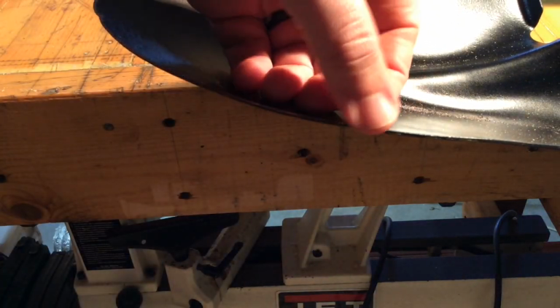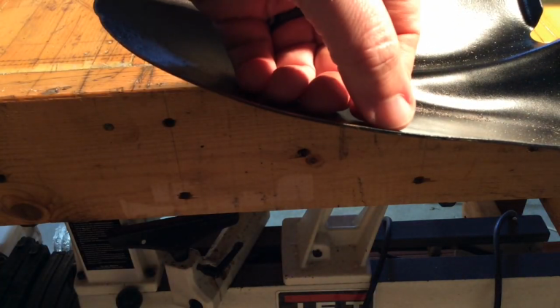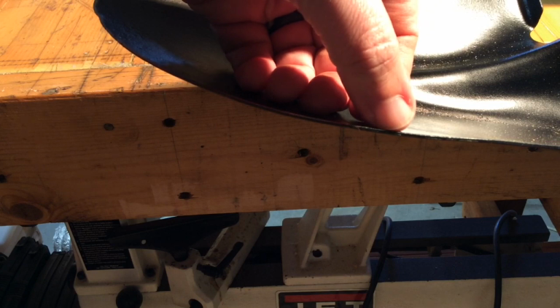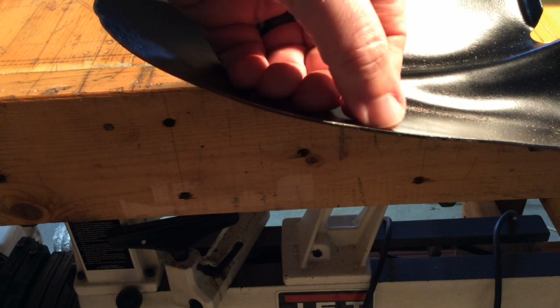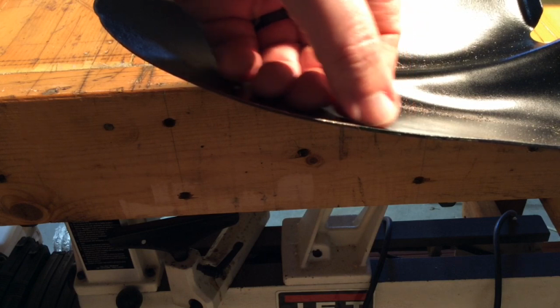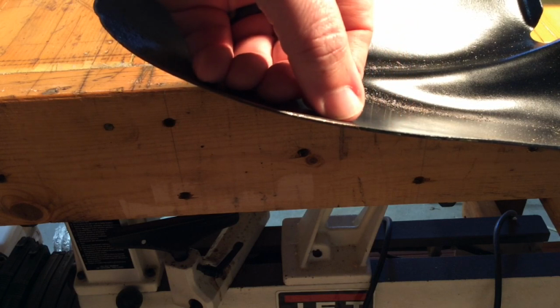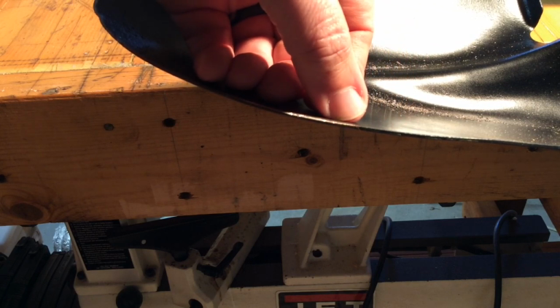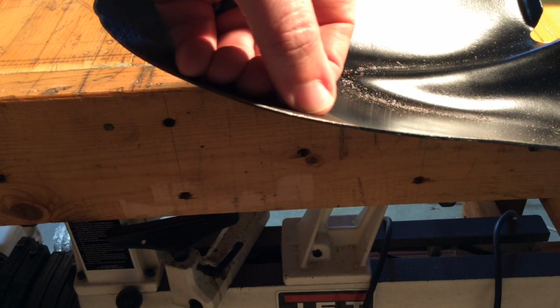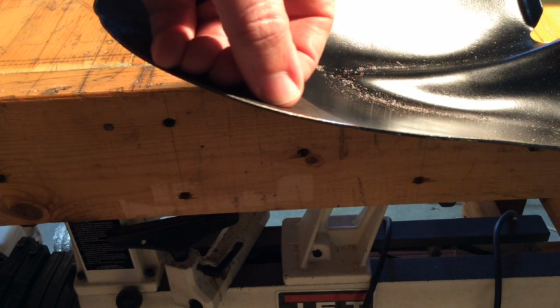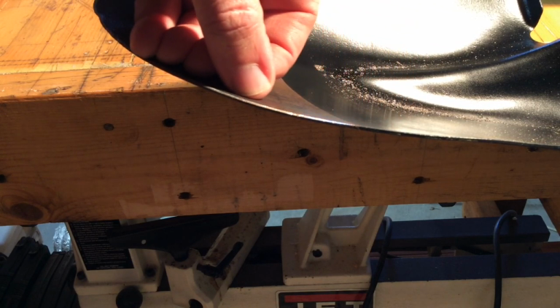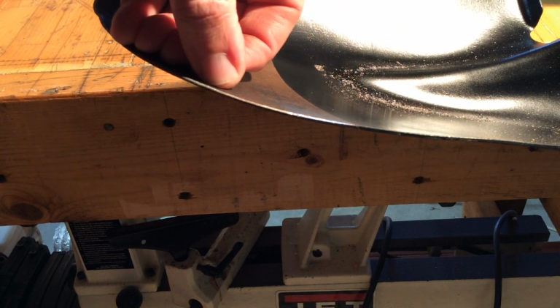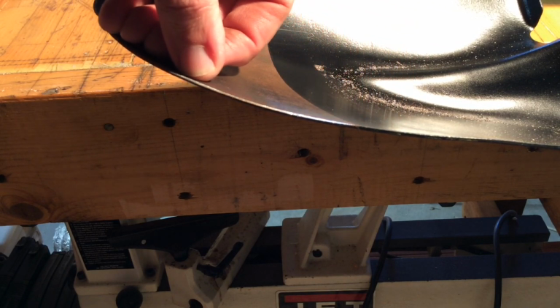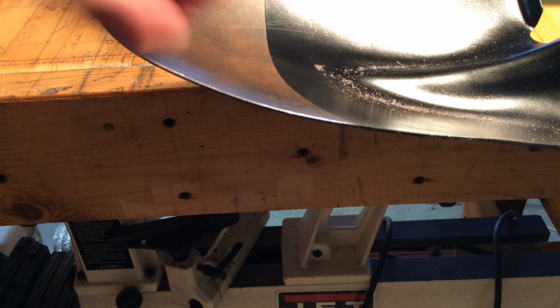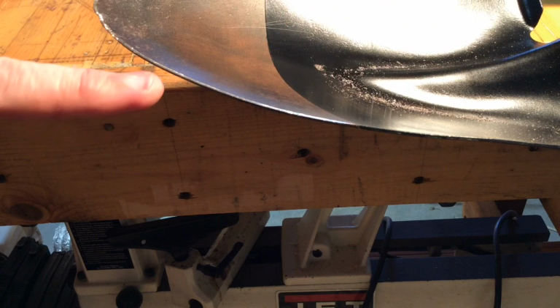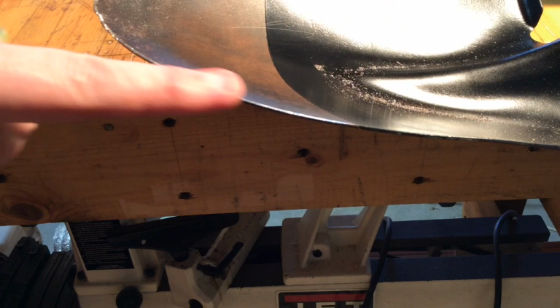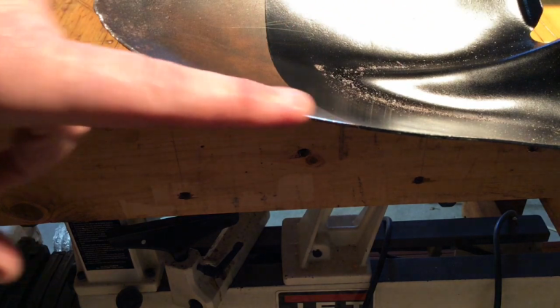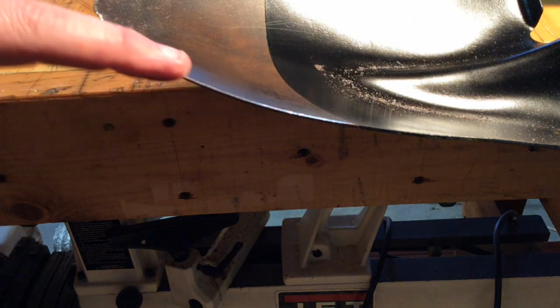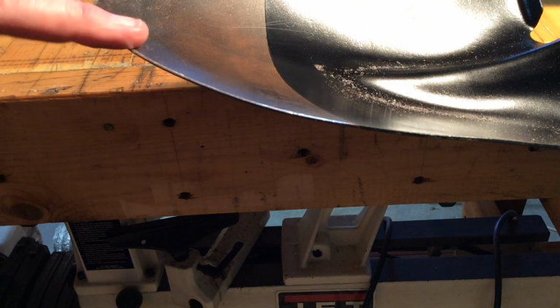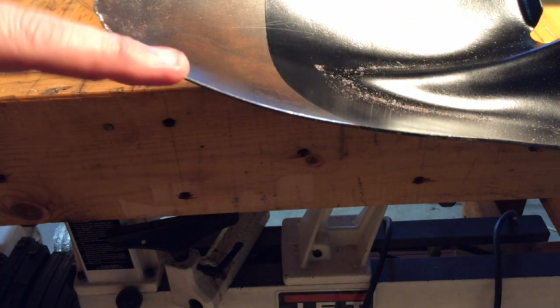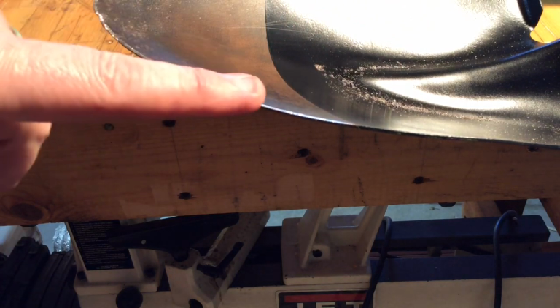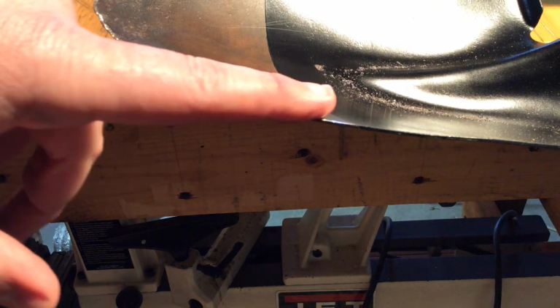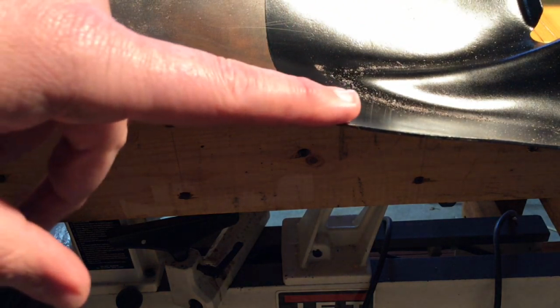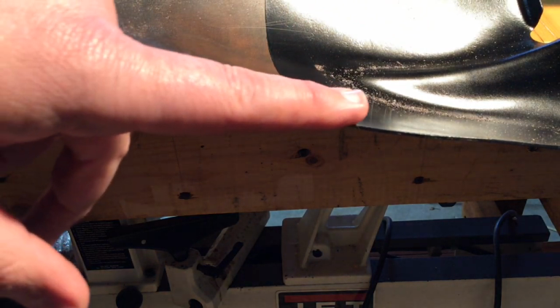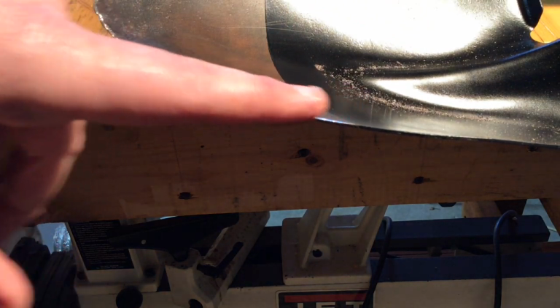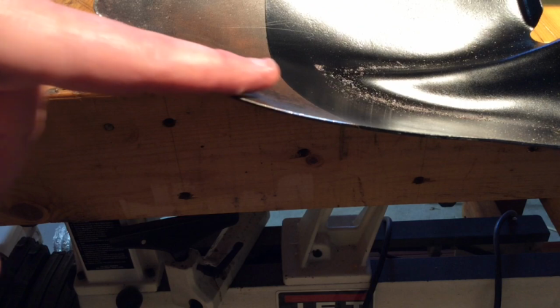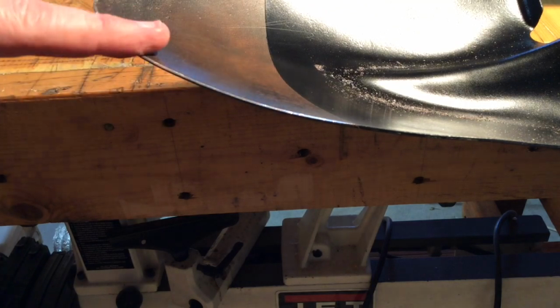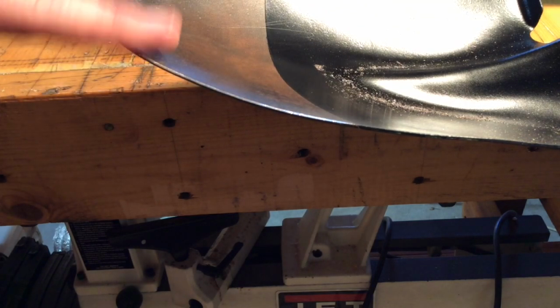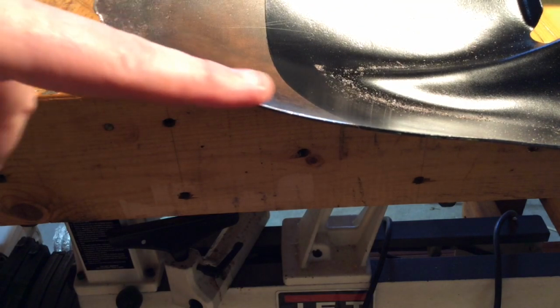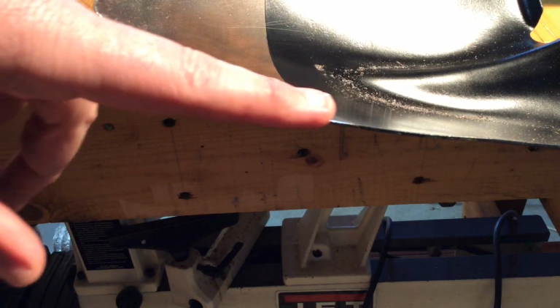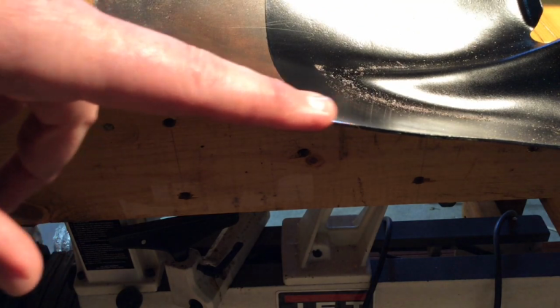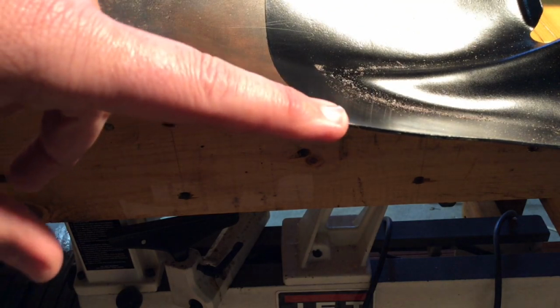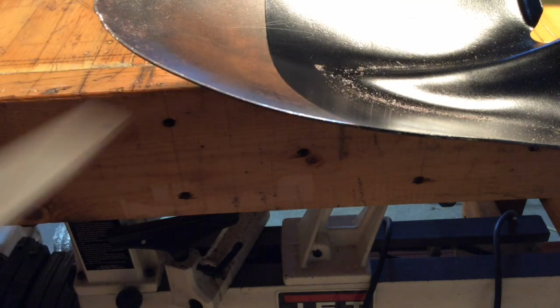You can see right here where the edge is flat, and then right here I've started to file this down, and we're about halfway there. Again, we don't have to go too sharp like a knife, but we do want to just remove that flat edge.